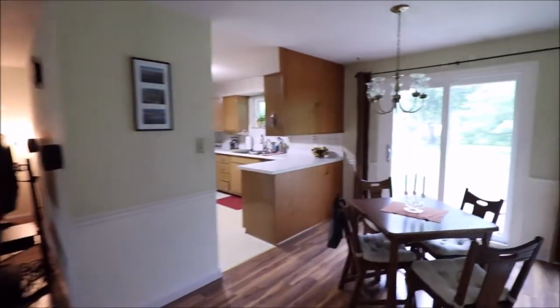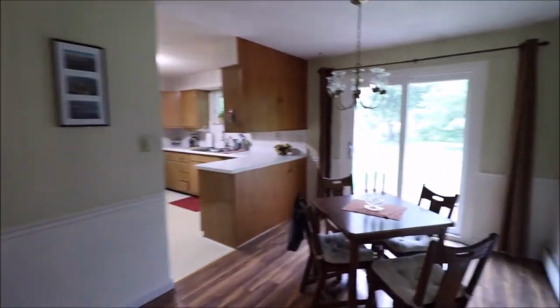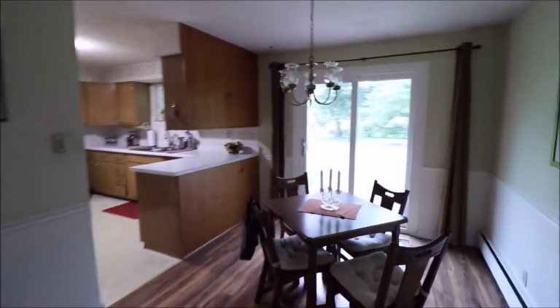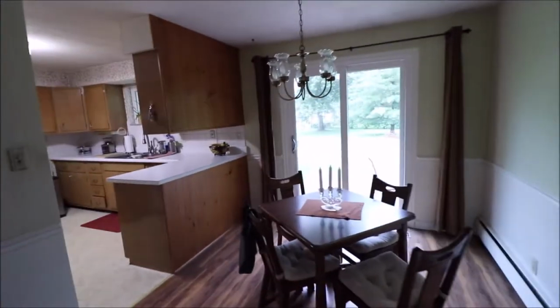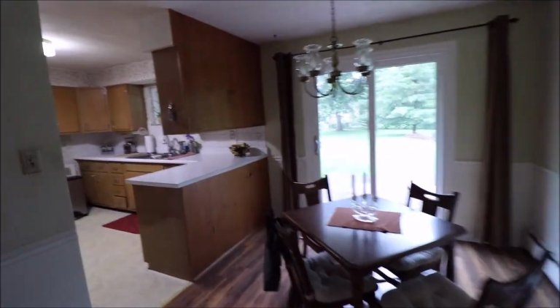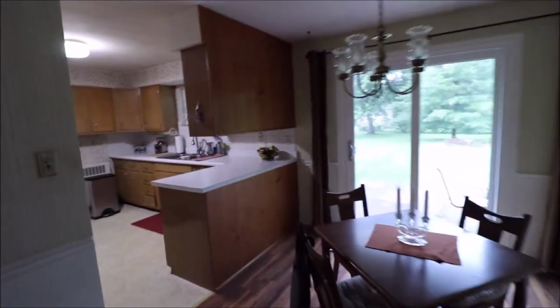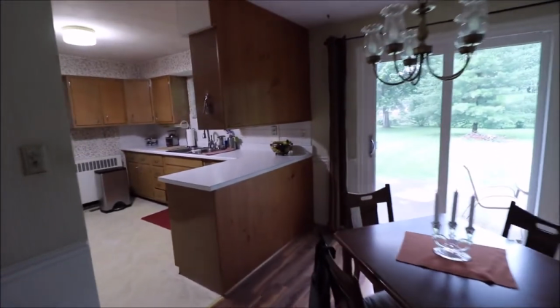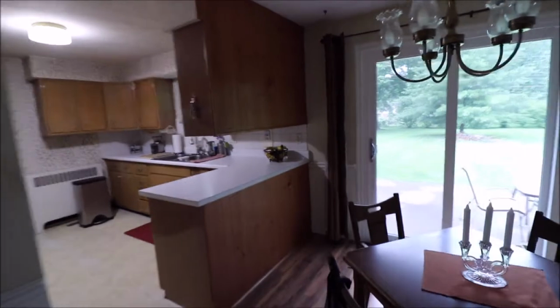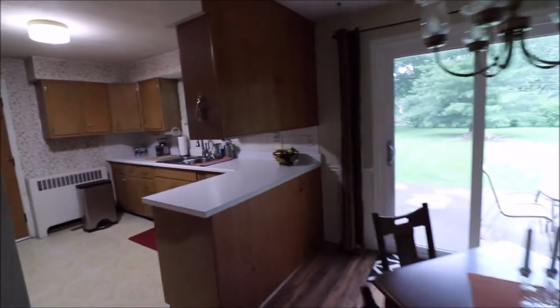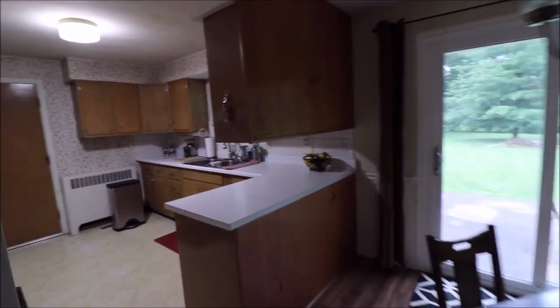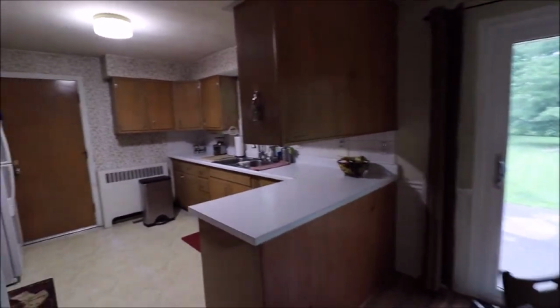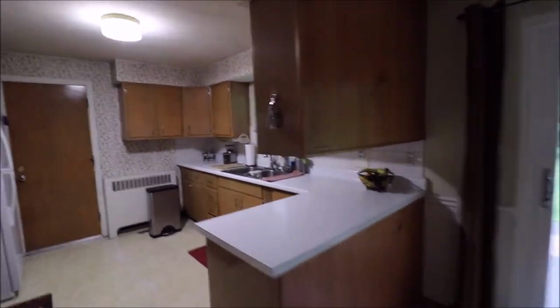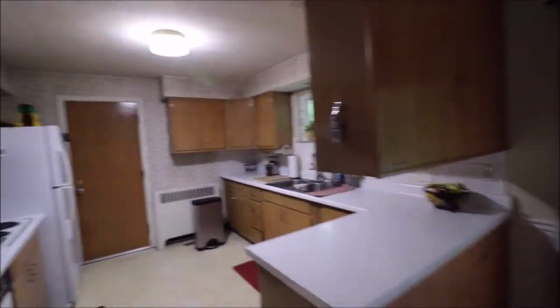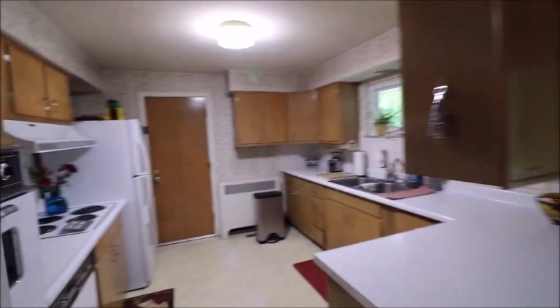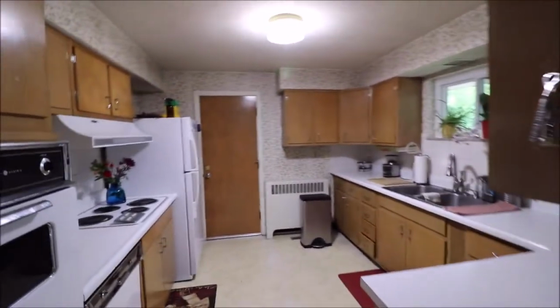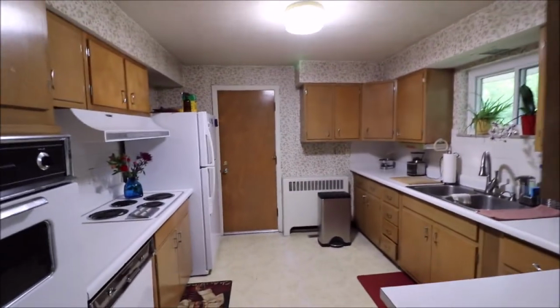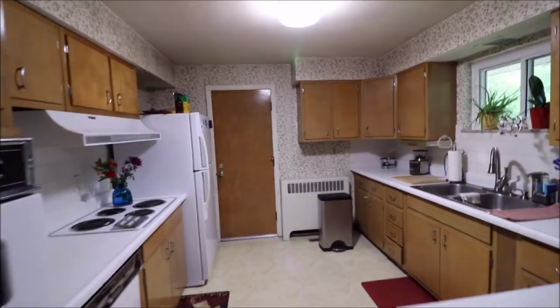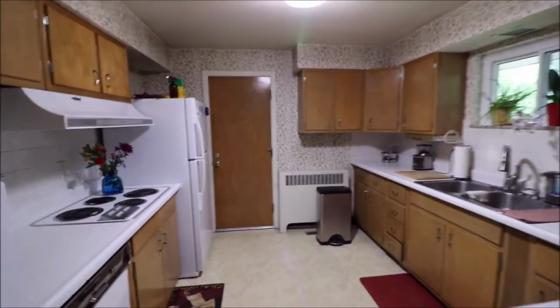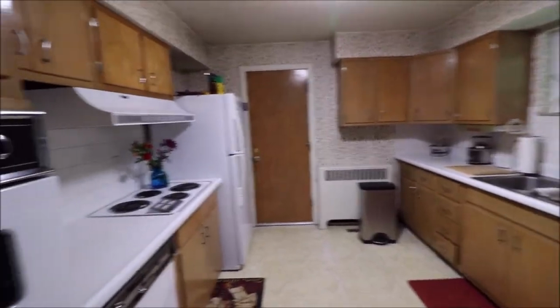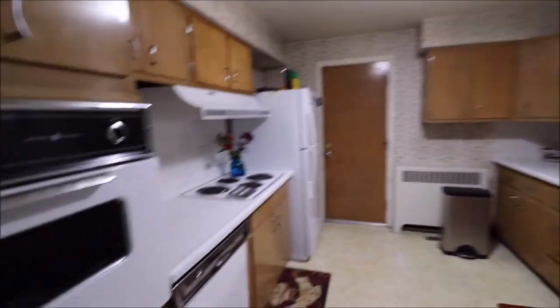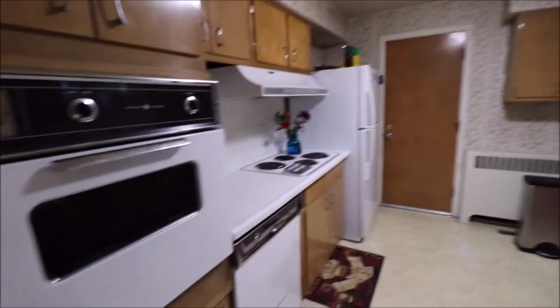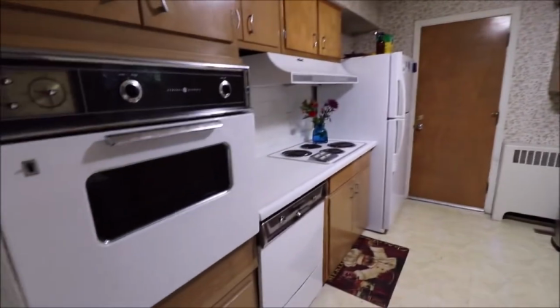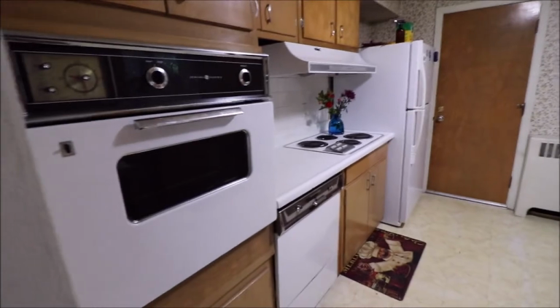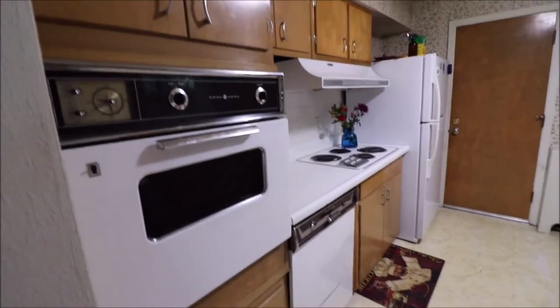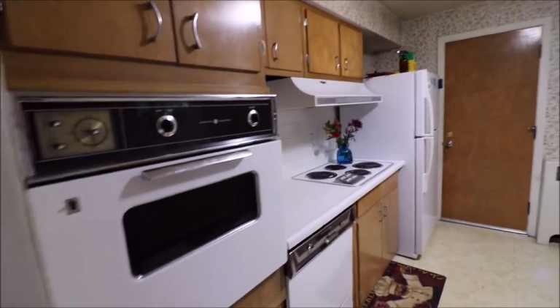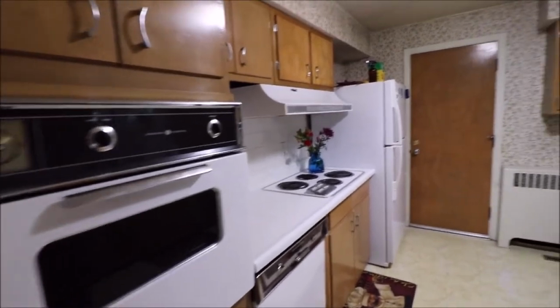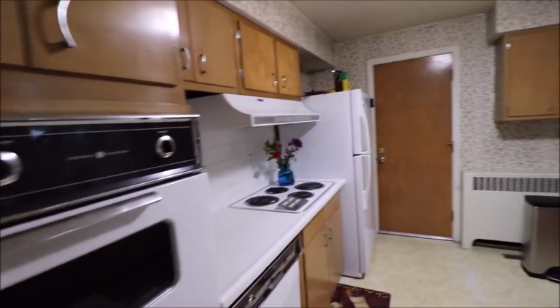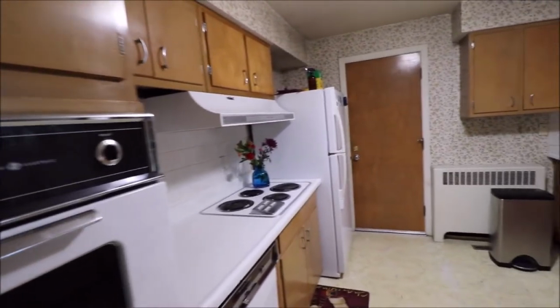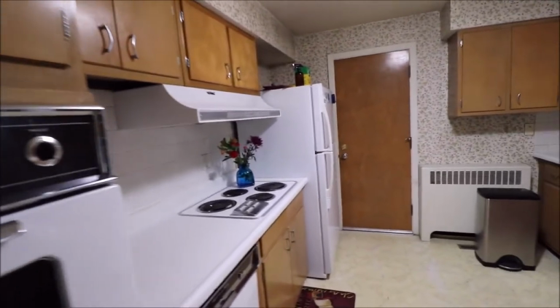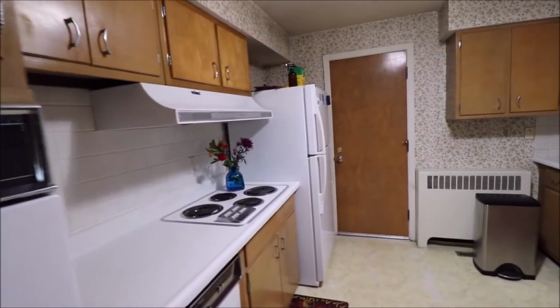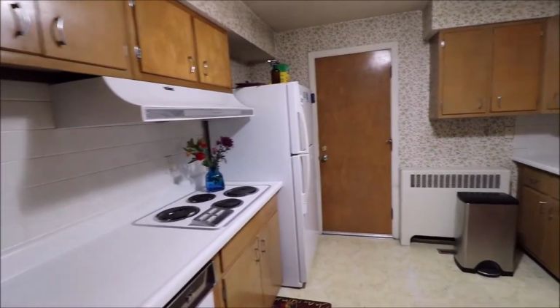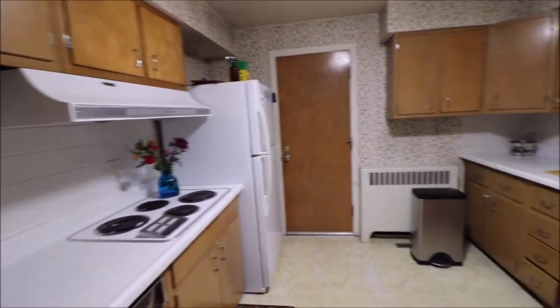Coming around into our kitchen — the door right there leads out to our garage as well as our basement. All the appliances are included with this.